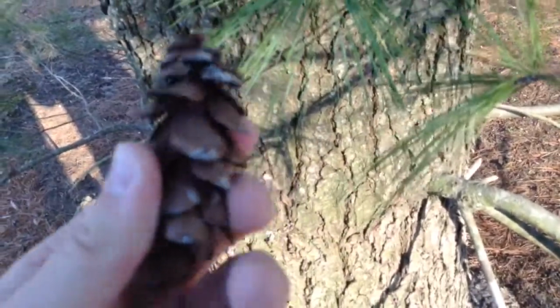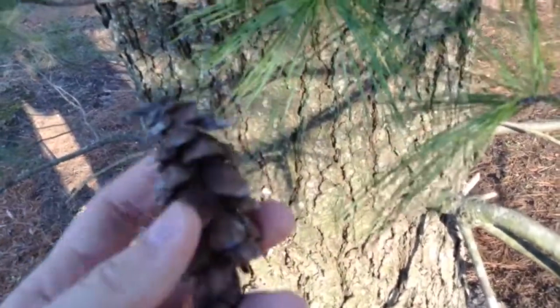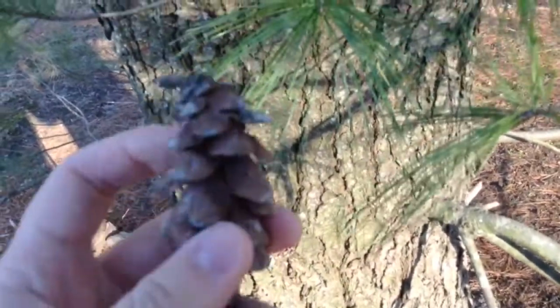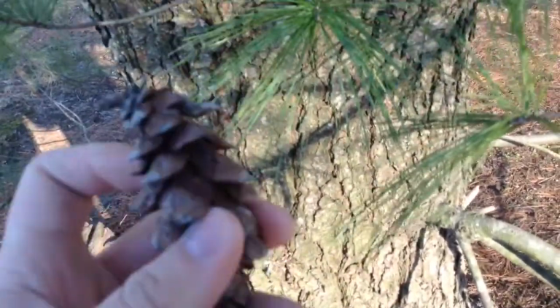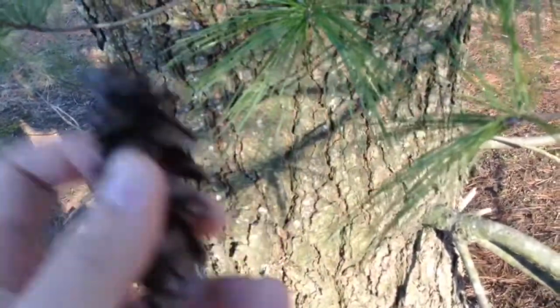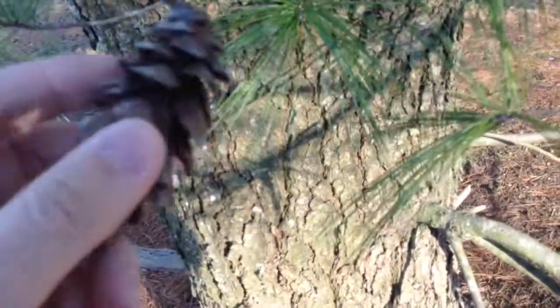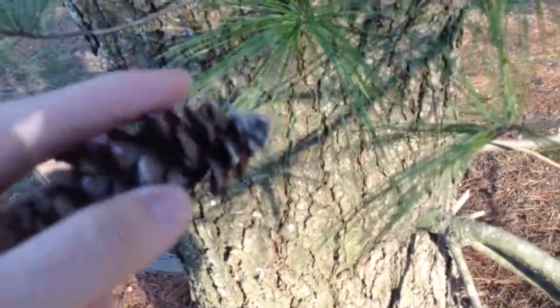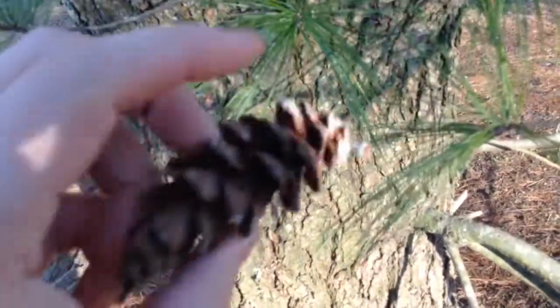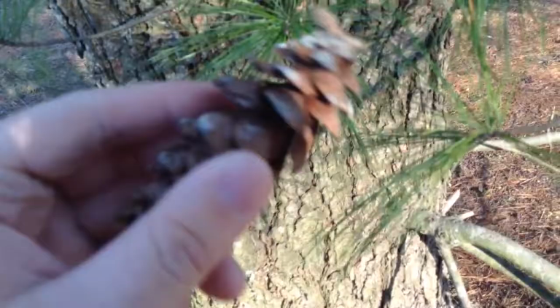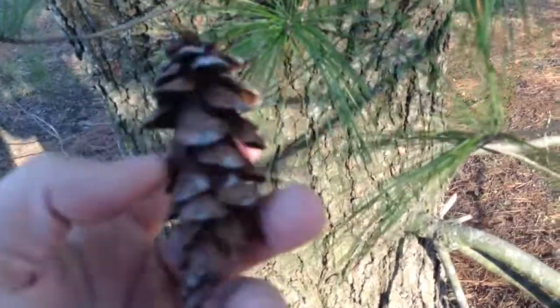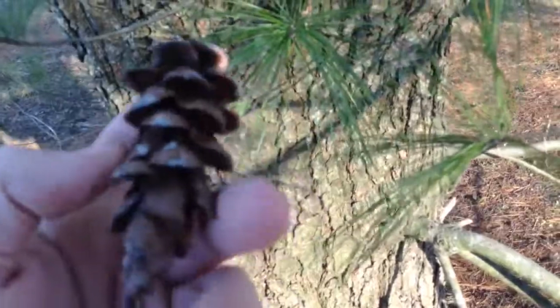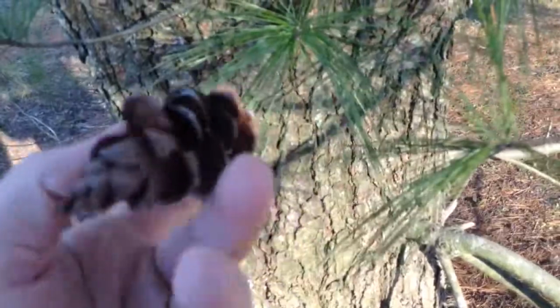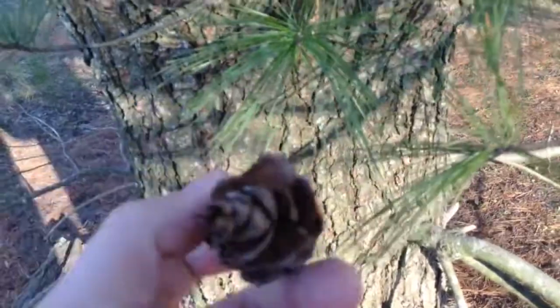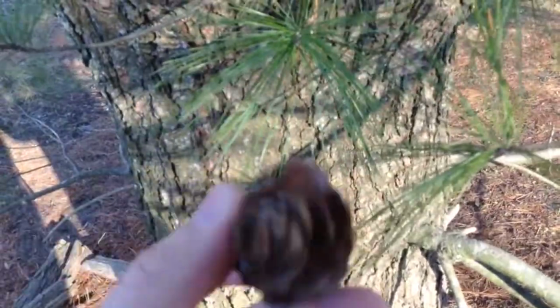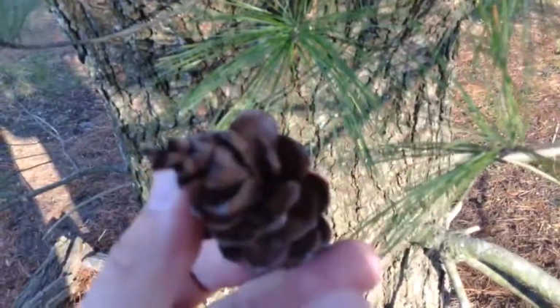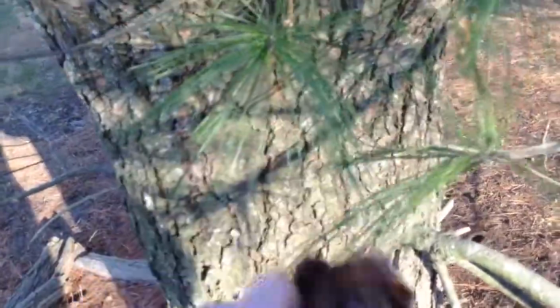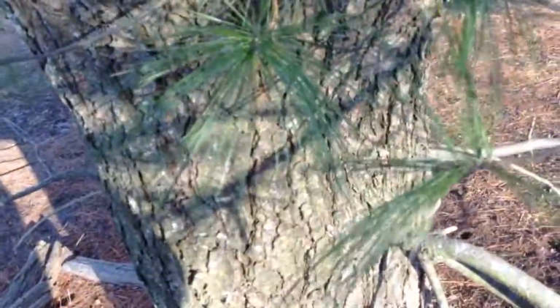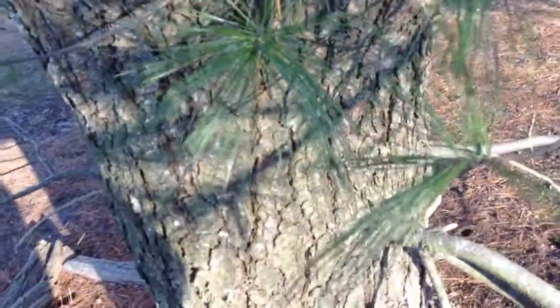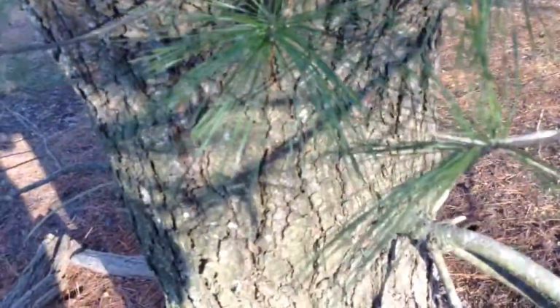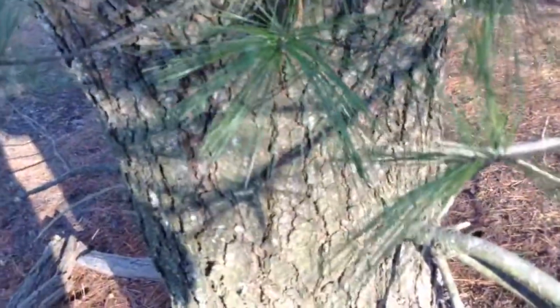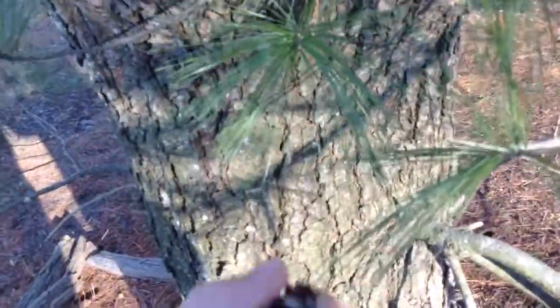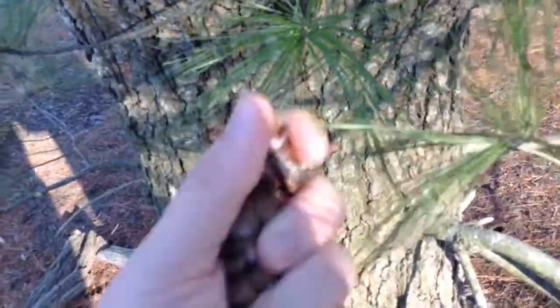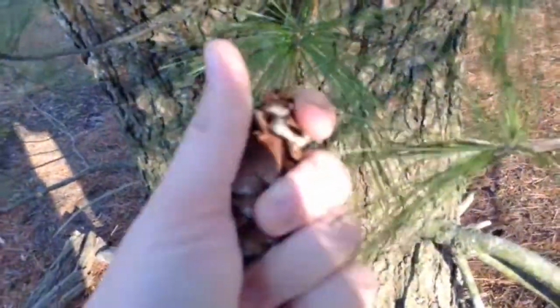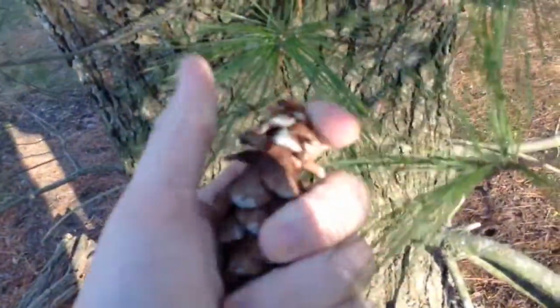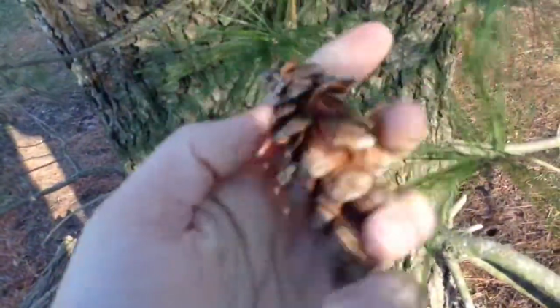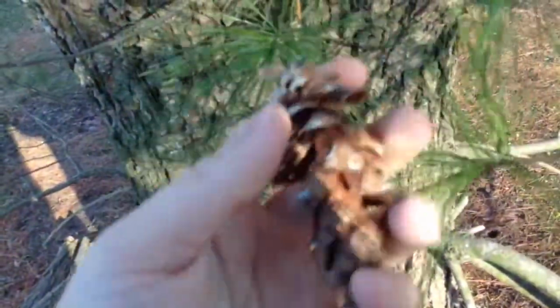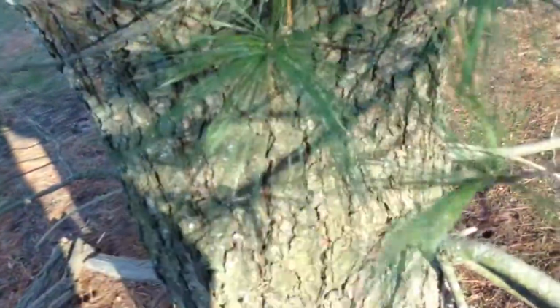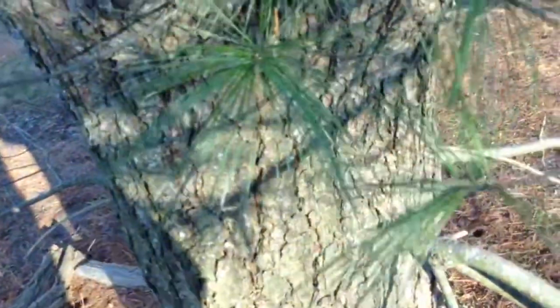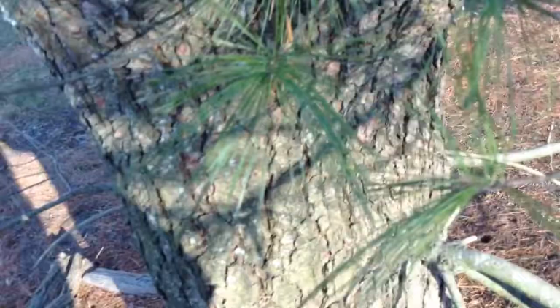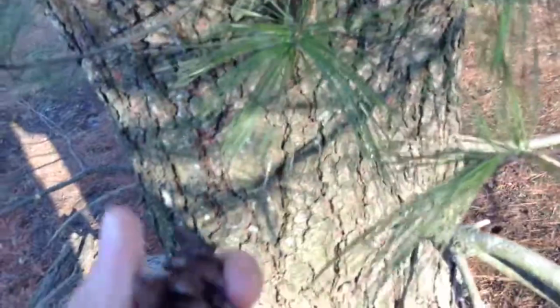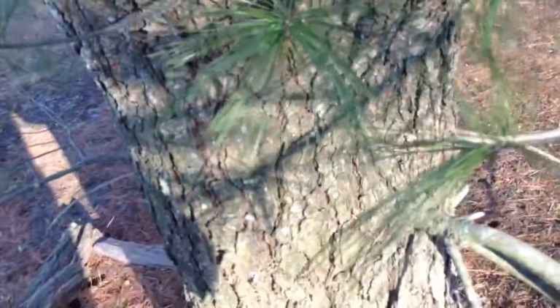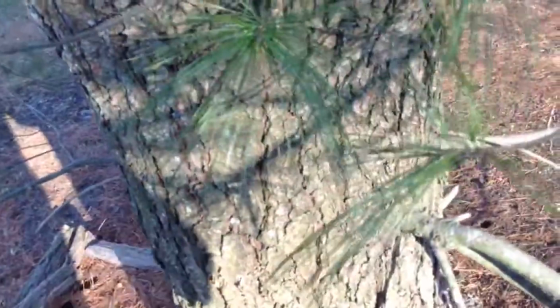This one has thousands of pine nuts, and they can be used like a grain. You can also start fires with pine cones once you have a good fire going.